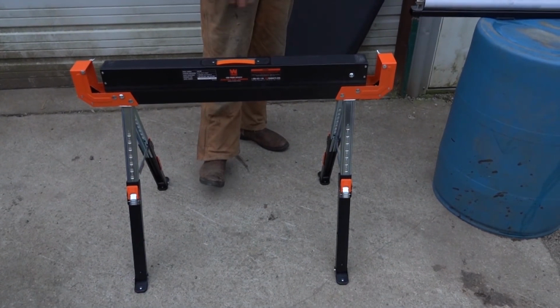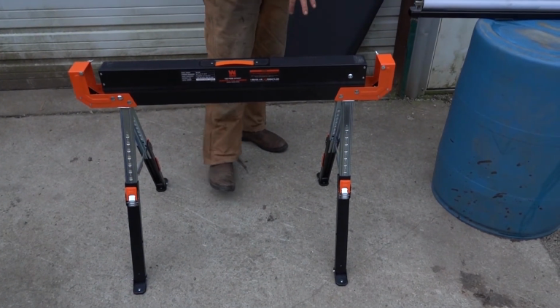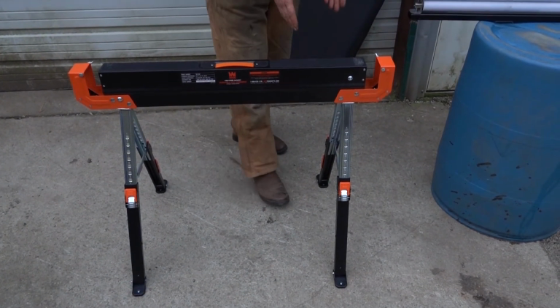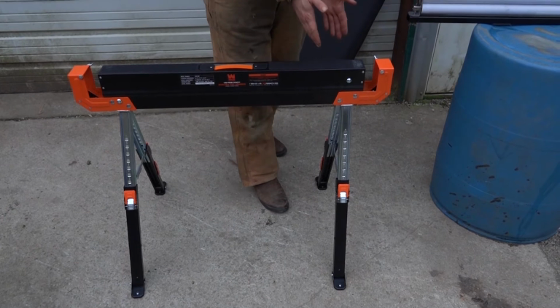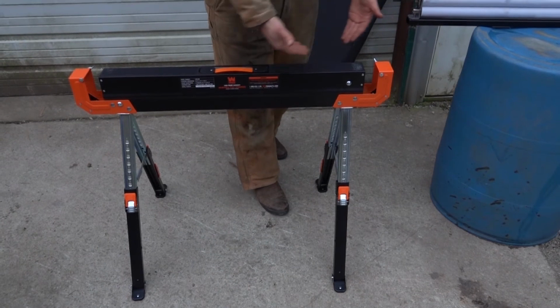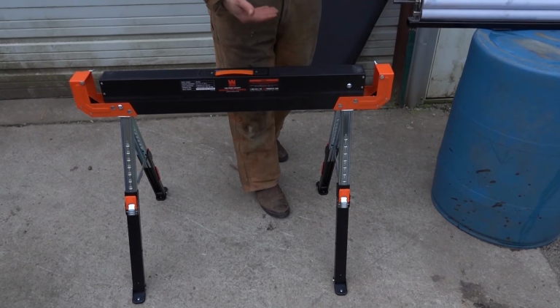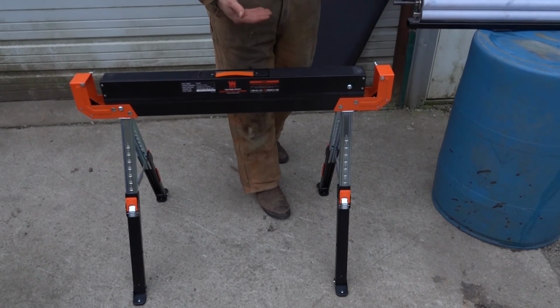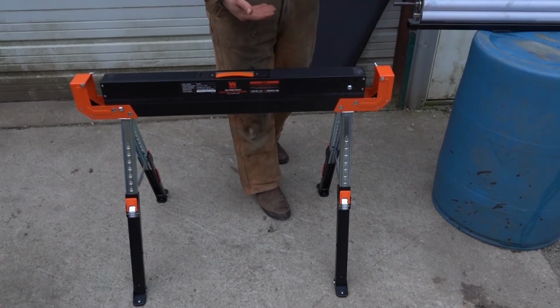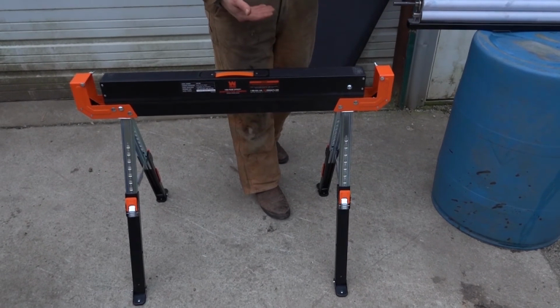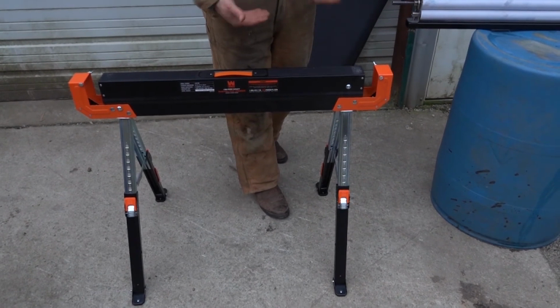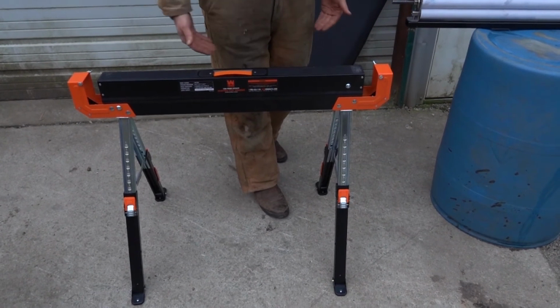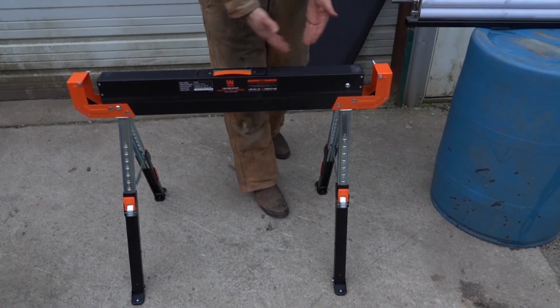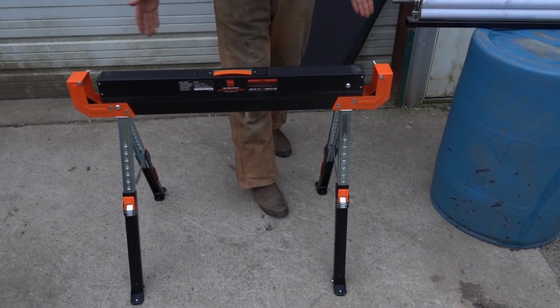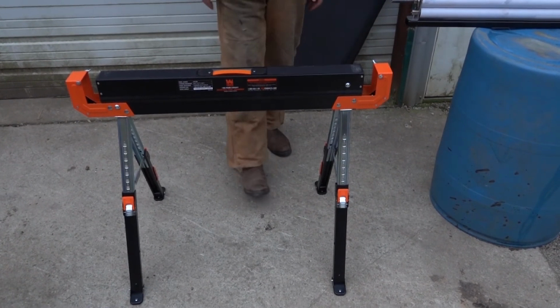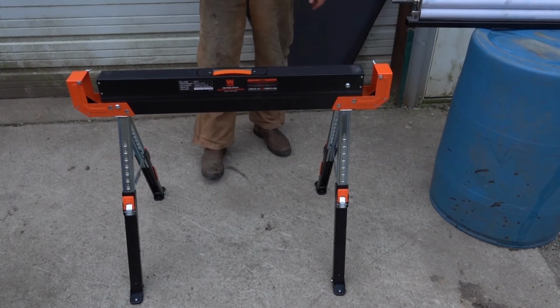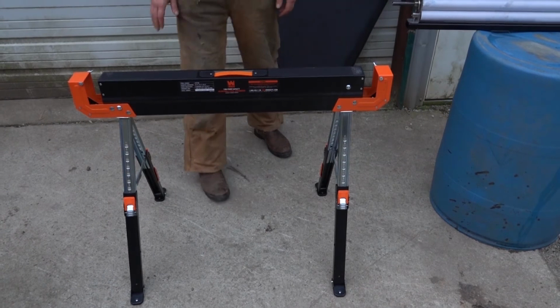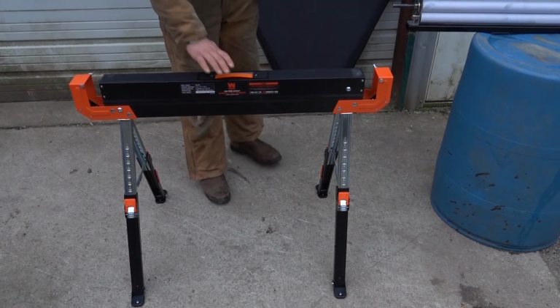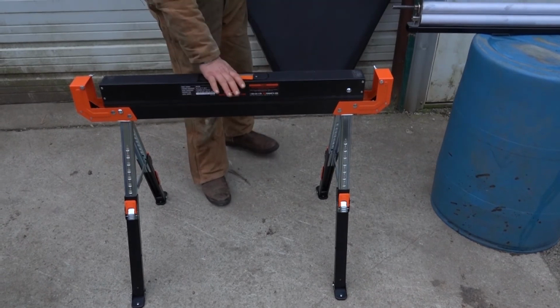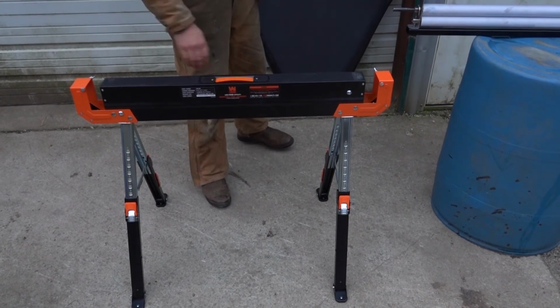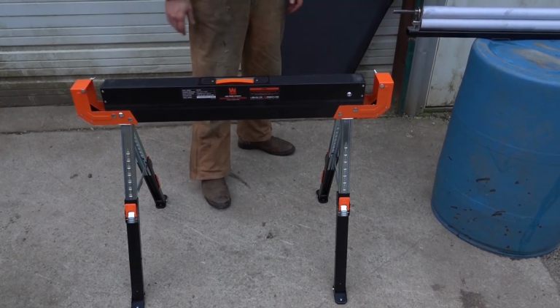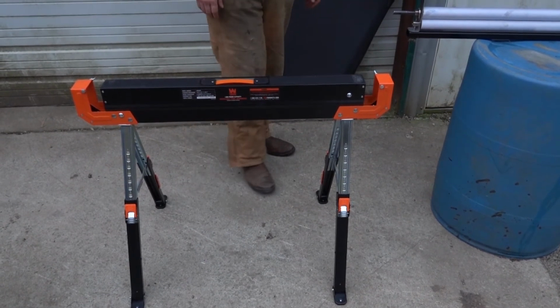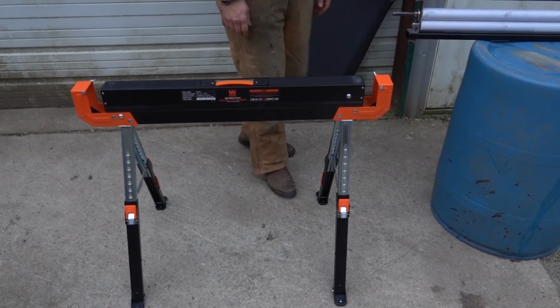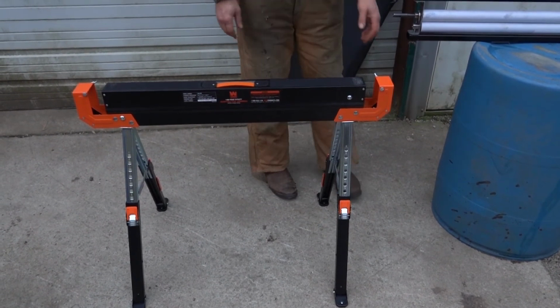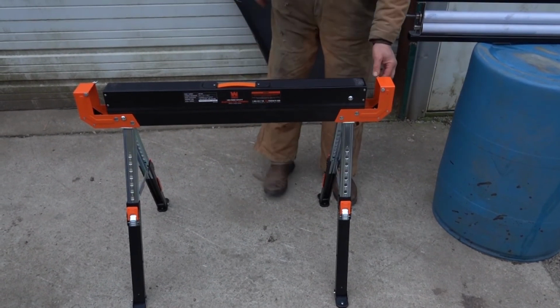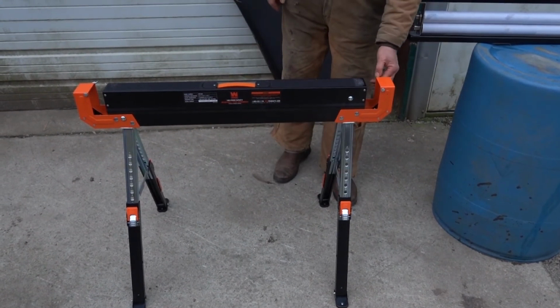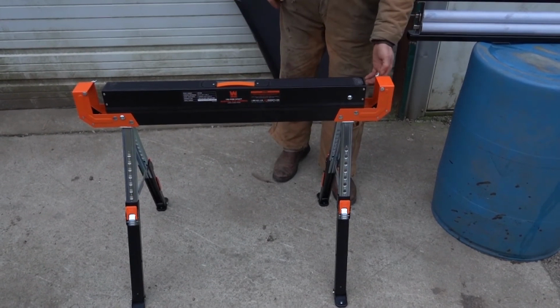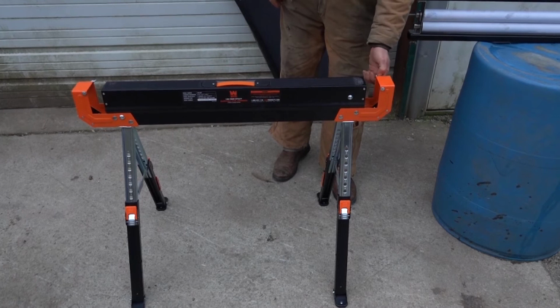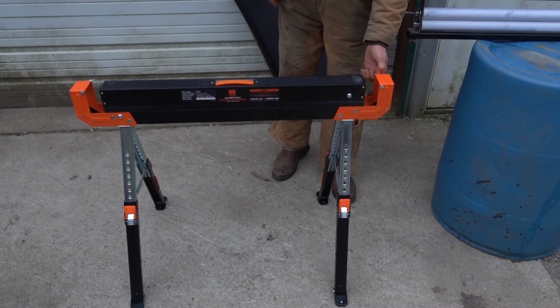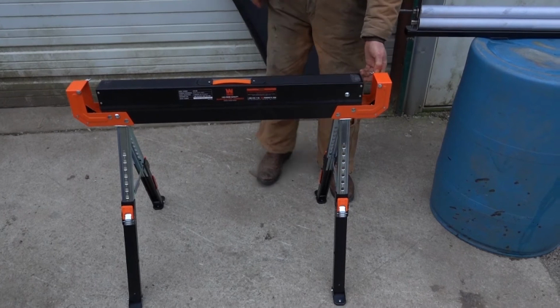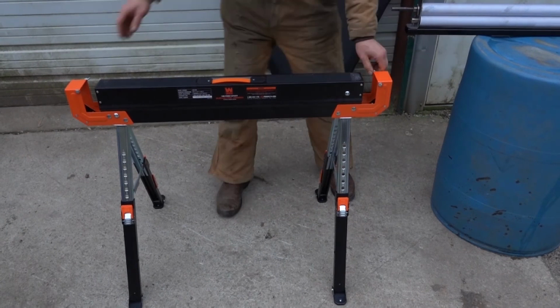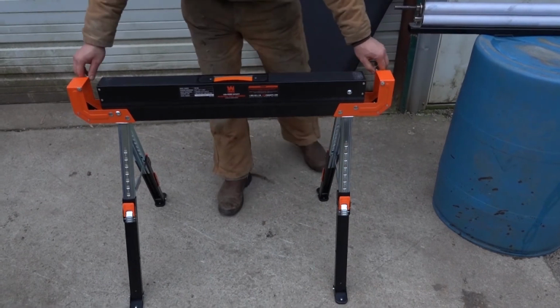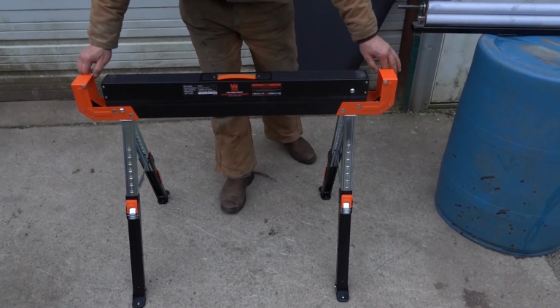The nine-inch height adjustment doesn't get you super high. You can see that — I could put a tape measure on there. I may do that before the end of the video, but that will give you an idea.